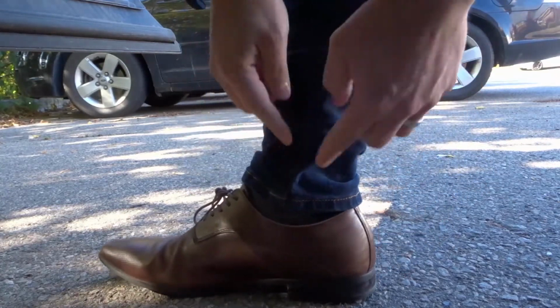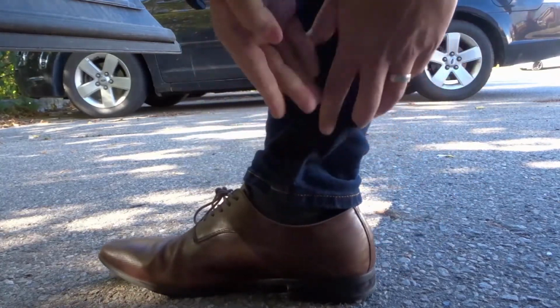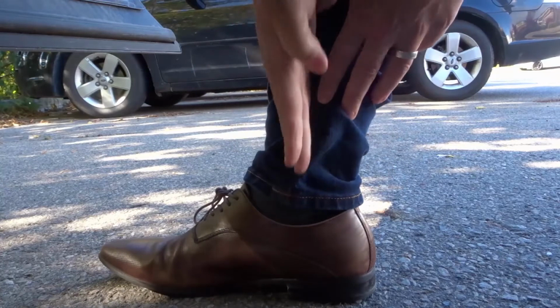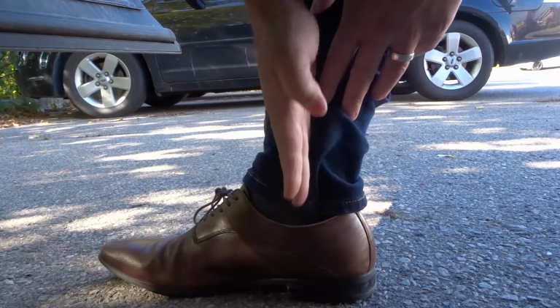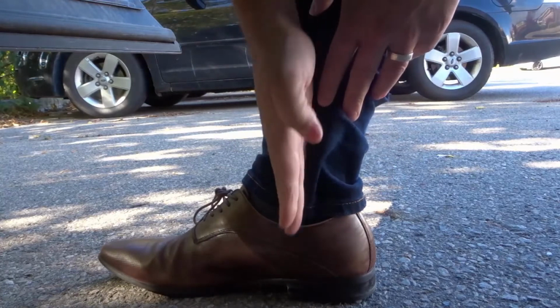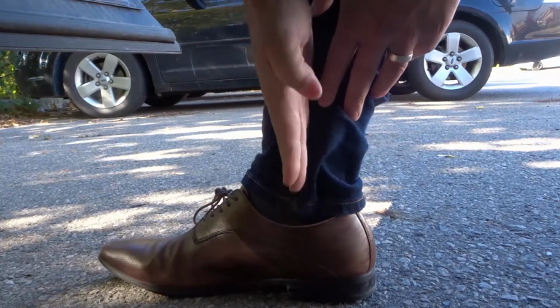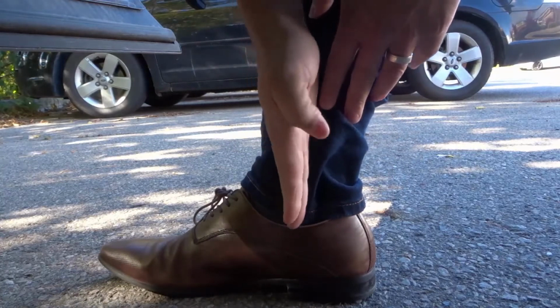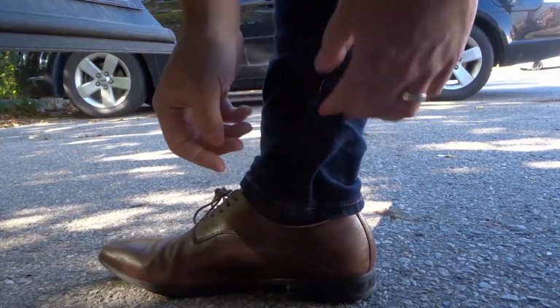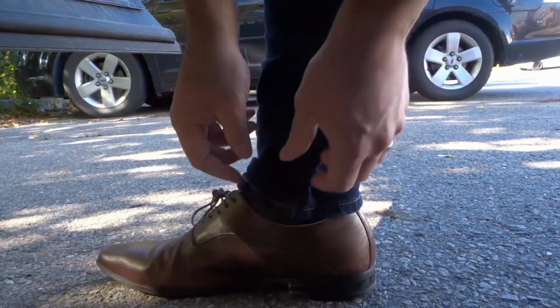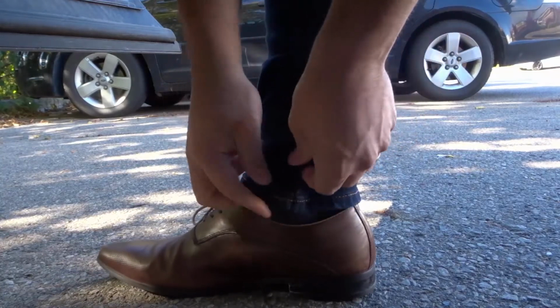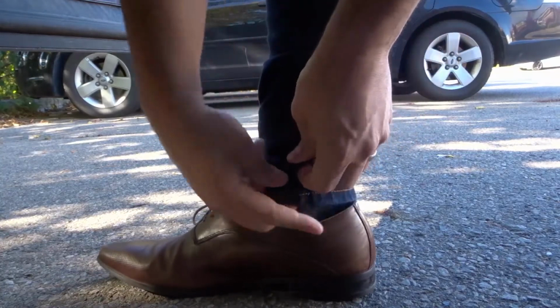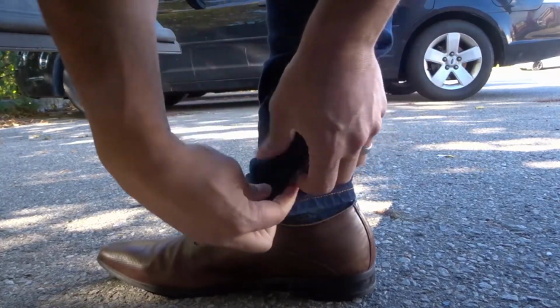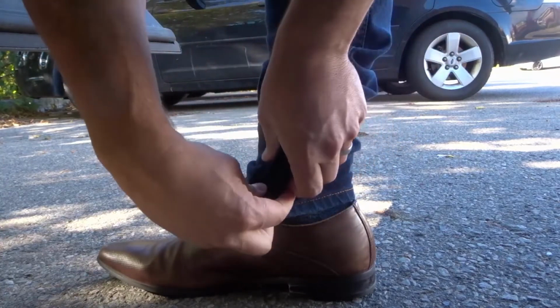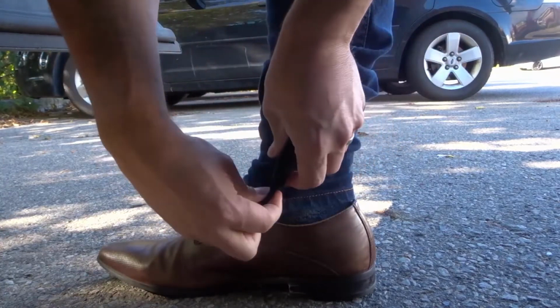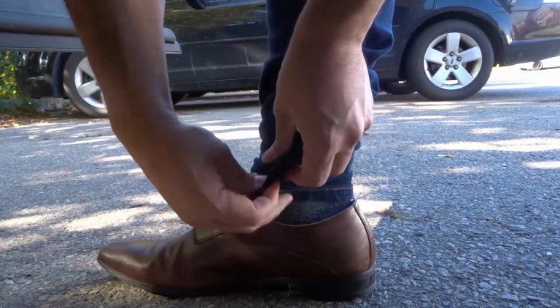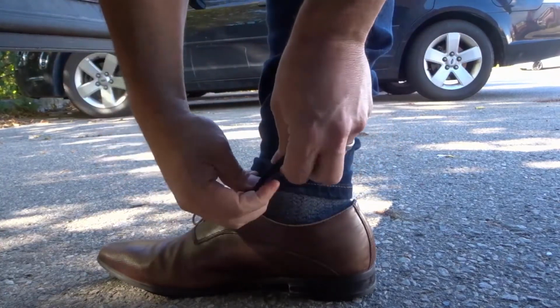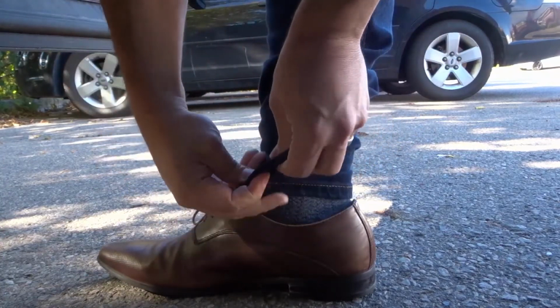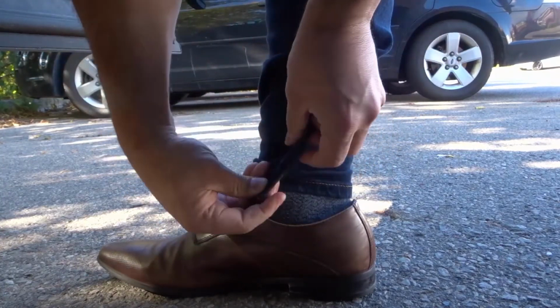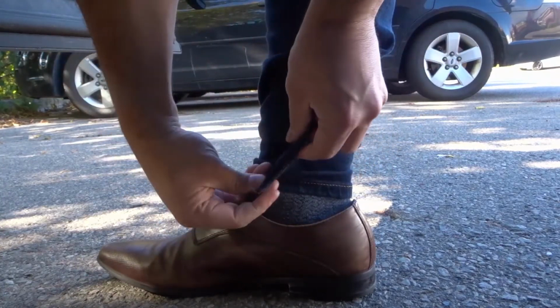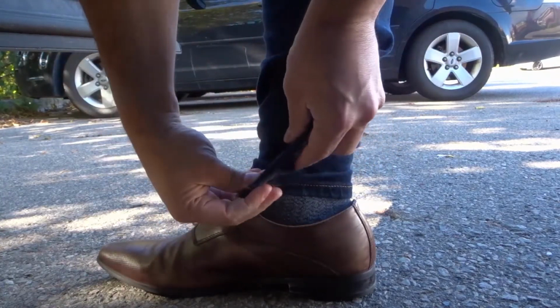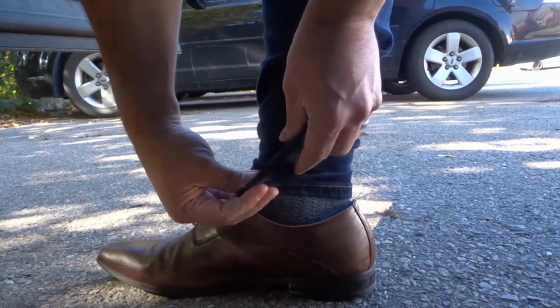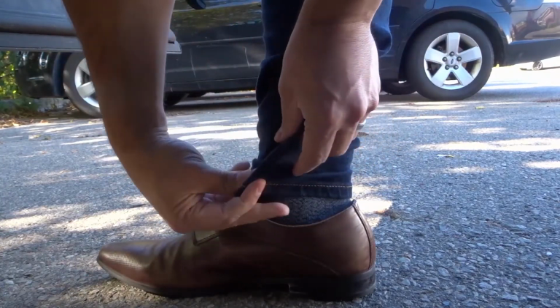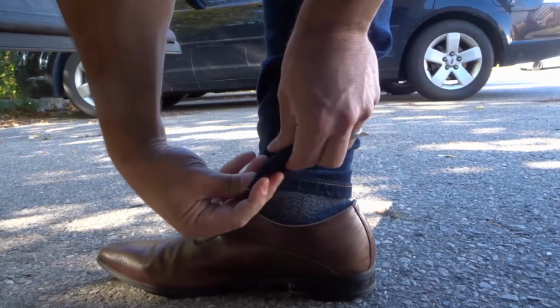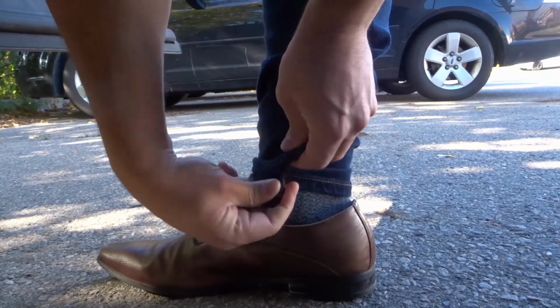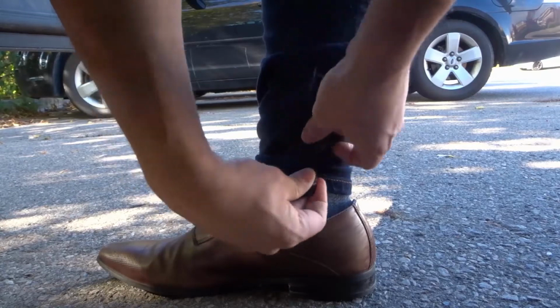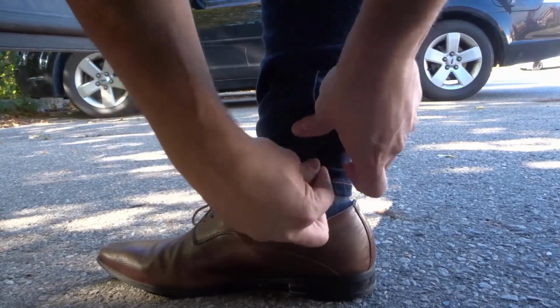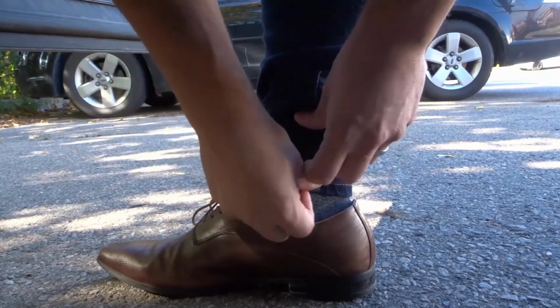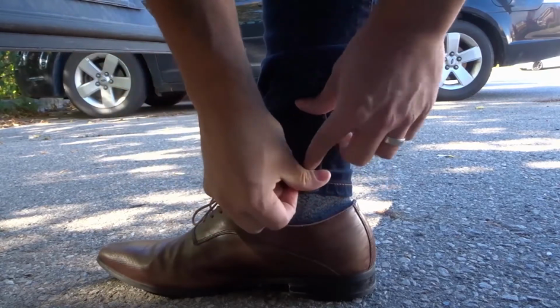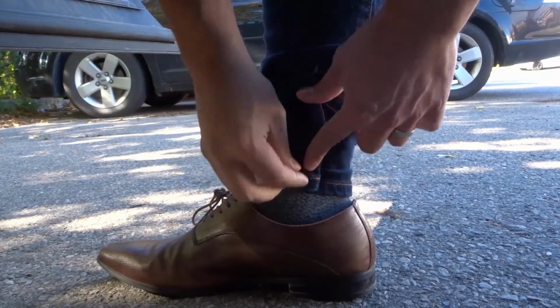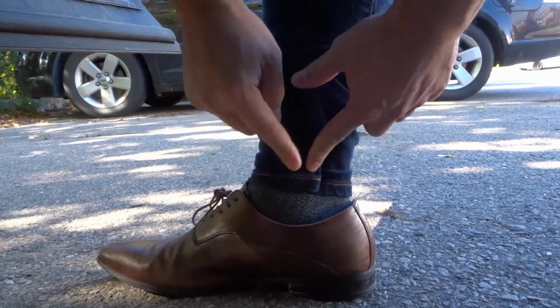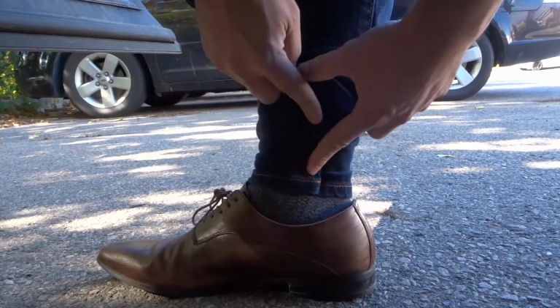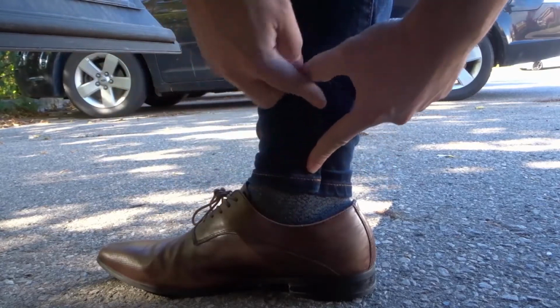So you want to go on your inner part of your ankle, you're gonna pinch the jeans like this. Pinch the jeans, fold them back, and hold it there.